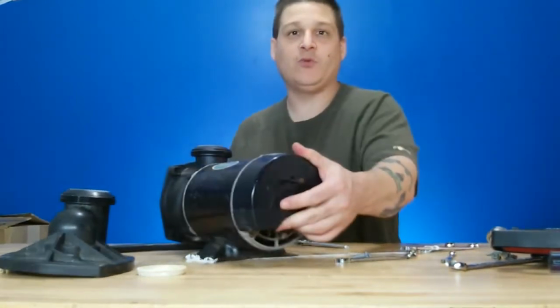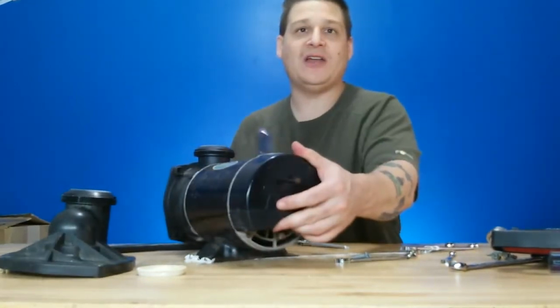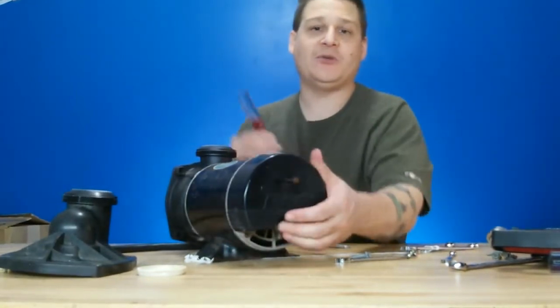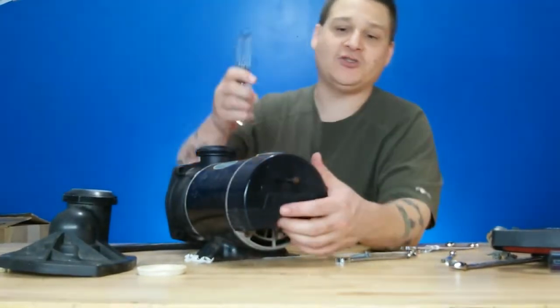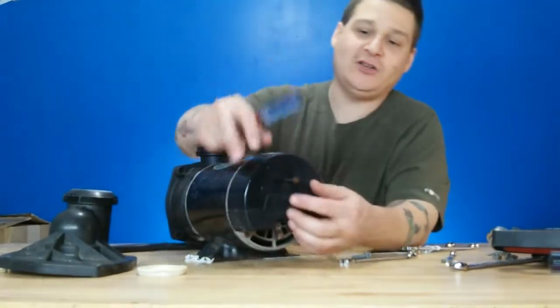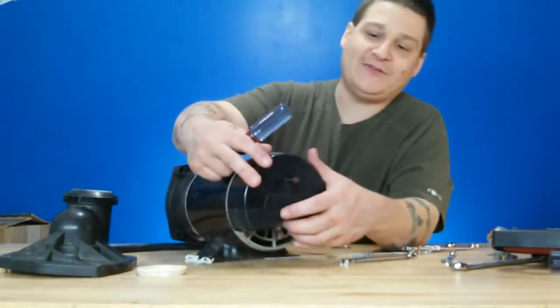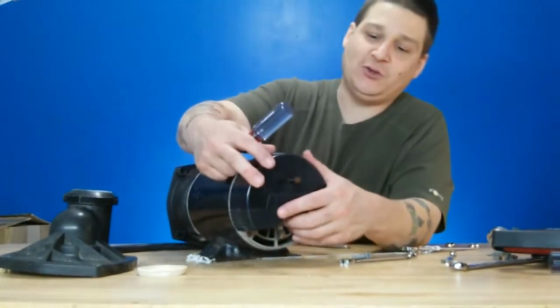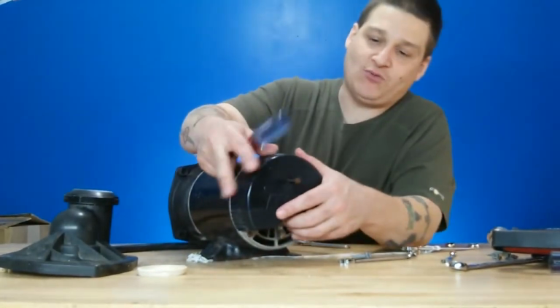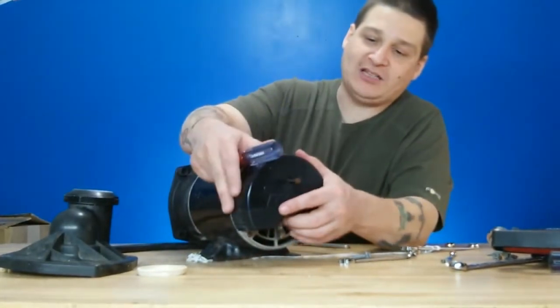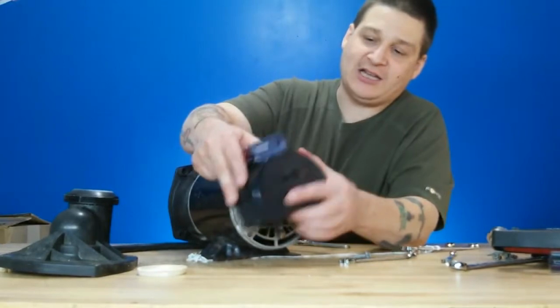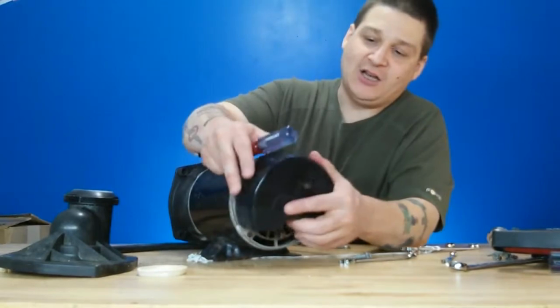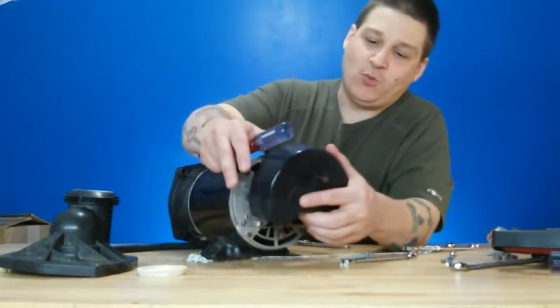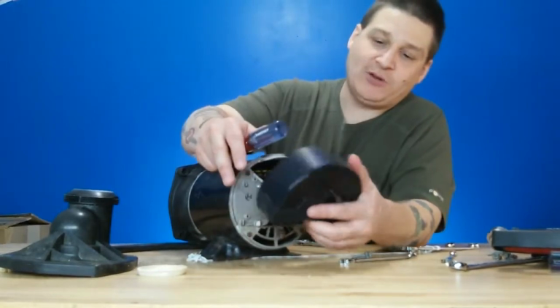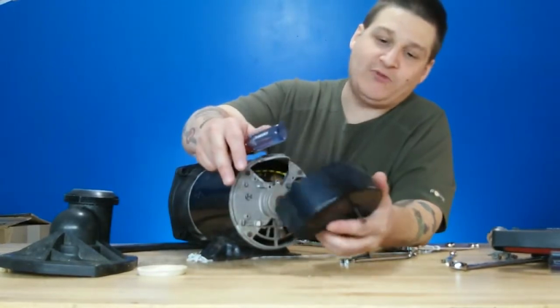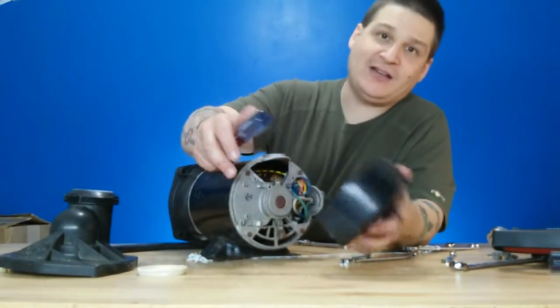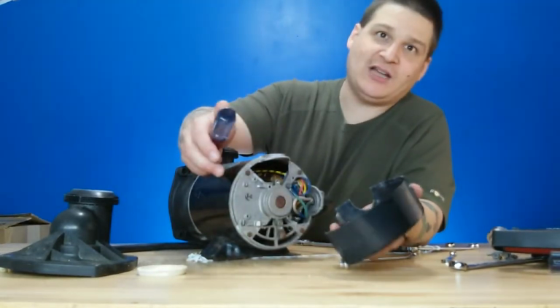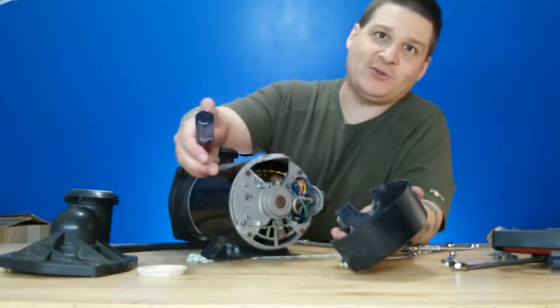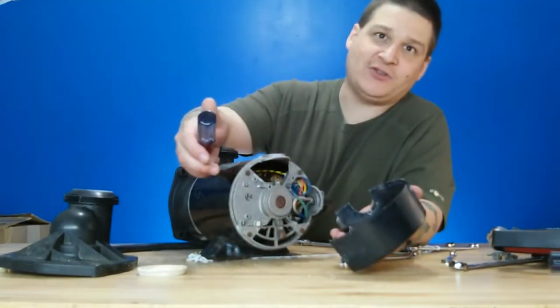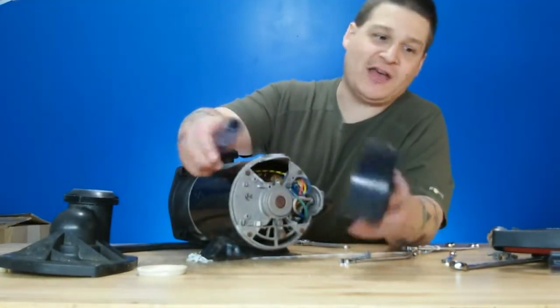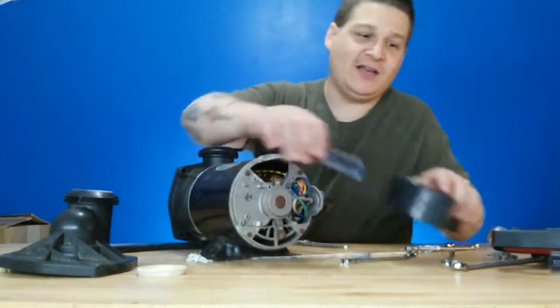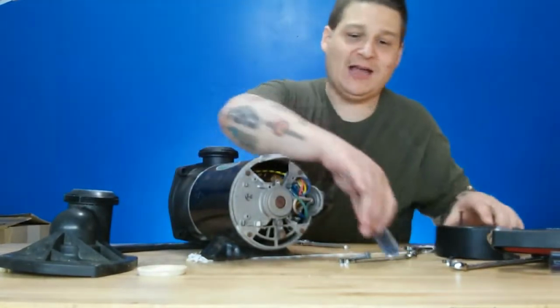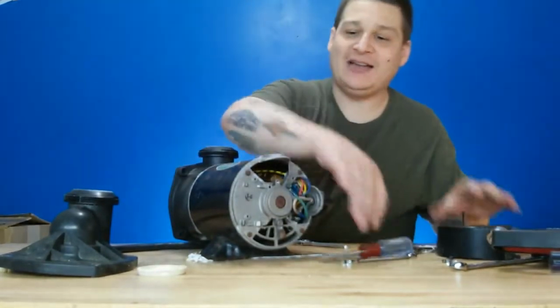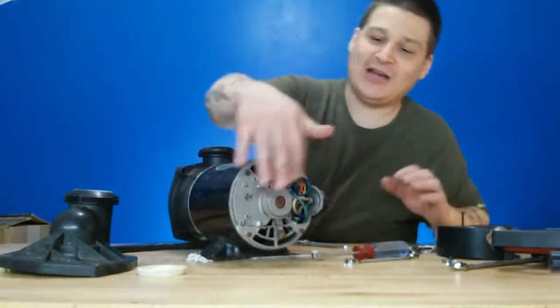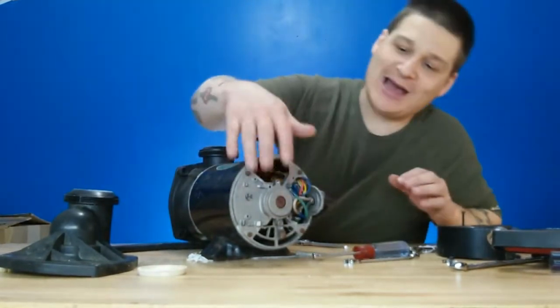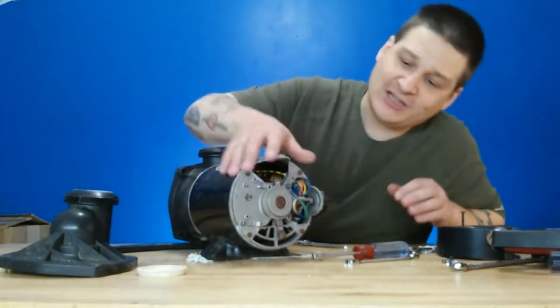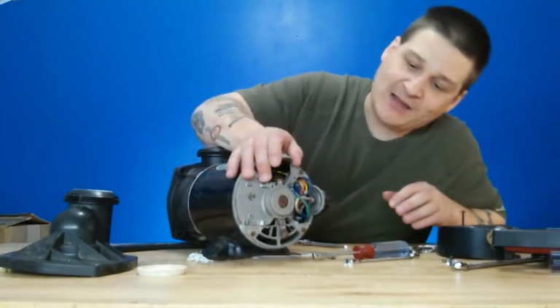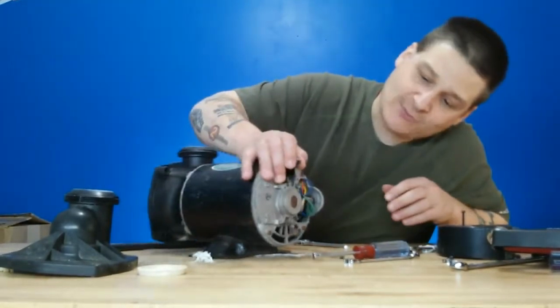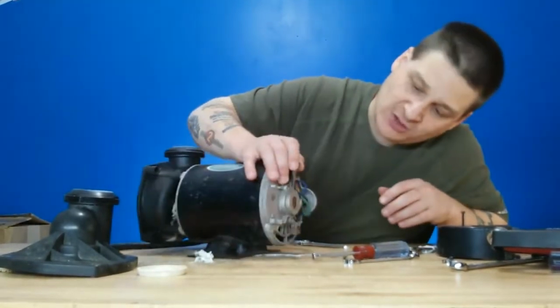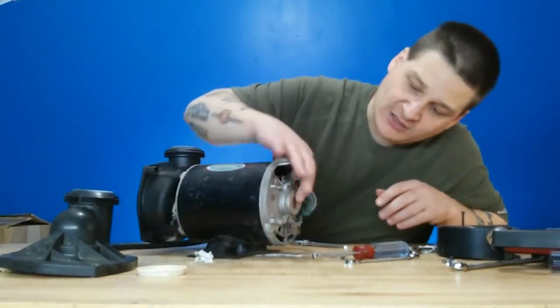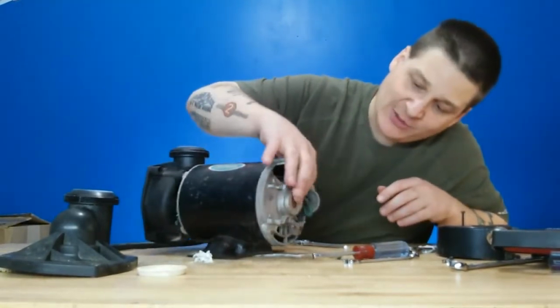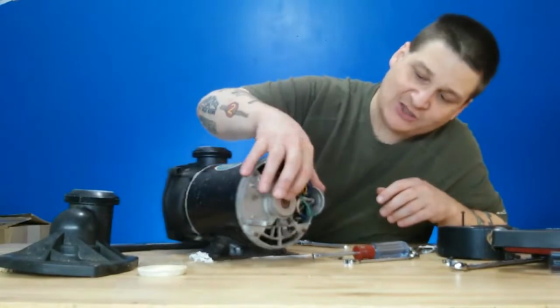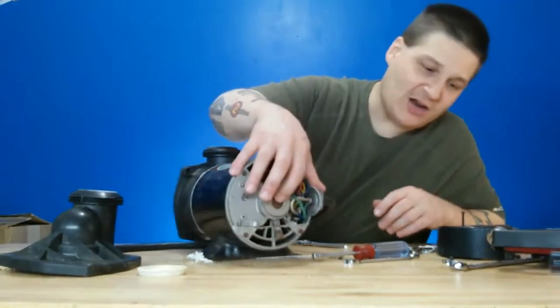Remove that nut with the nut driver — lefty, loosey; righty, tighty. Once we remove that, see, that comes off just like that. And that is how you access the back of the motor.